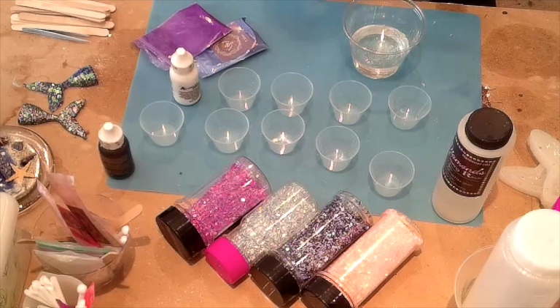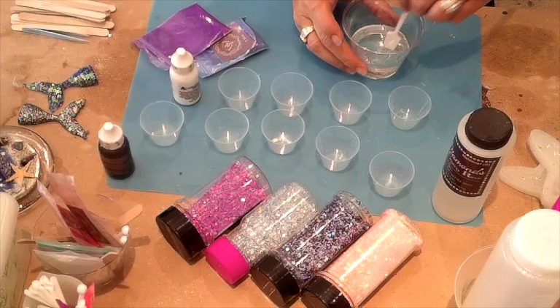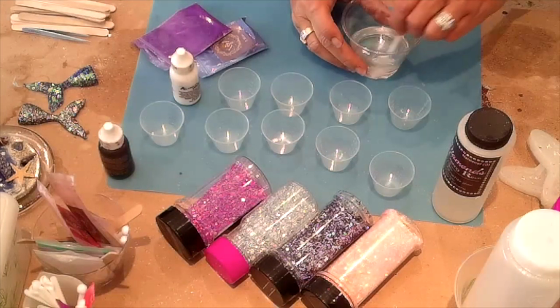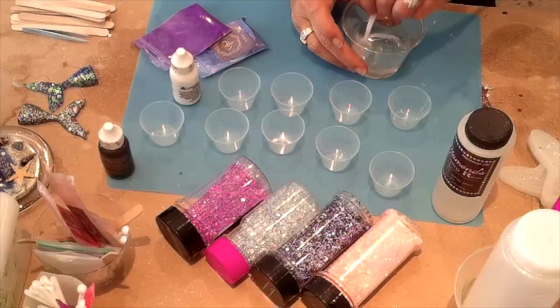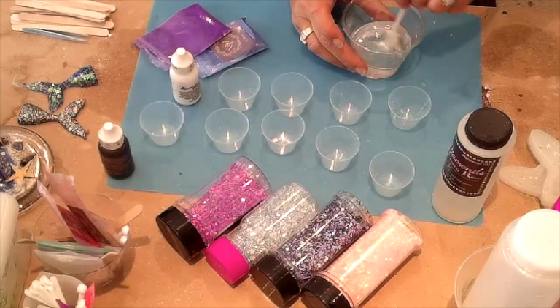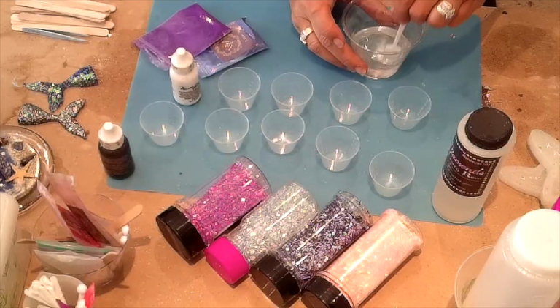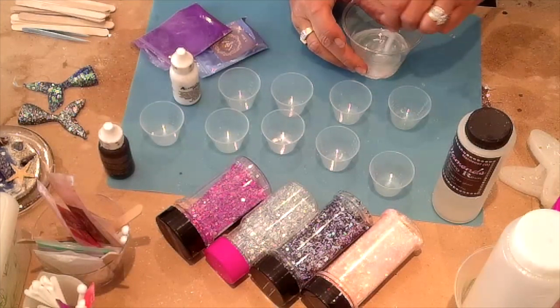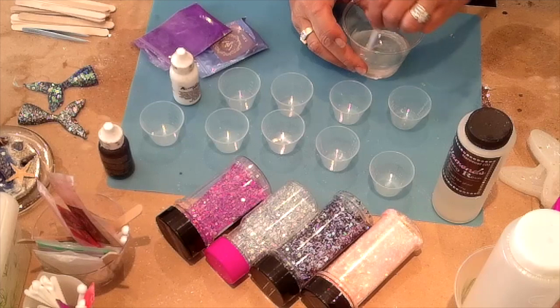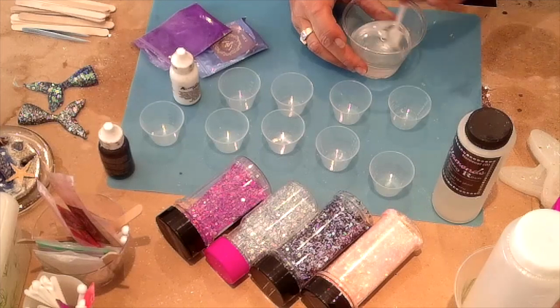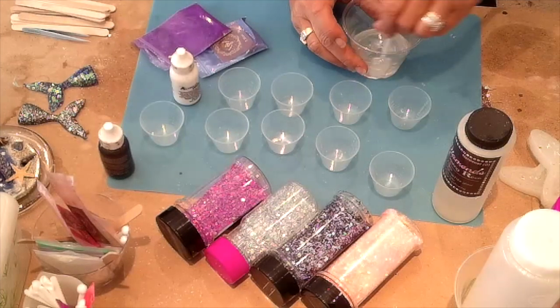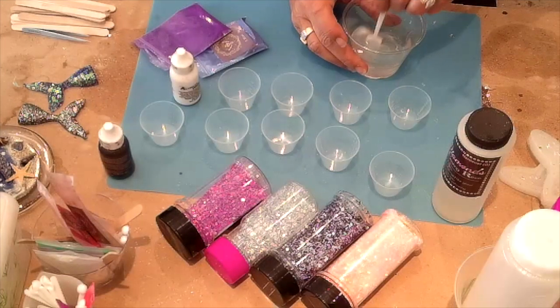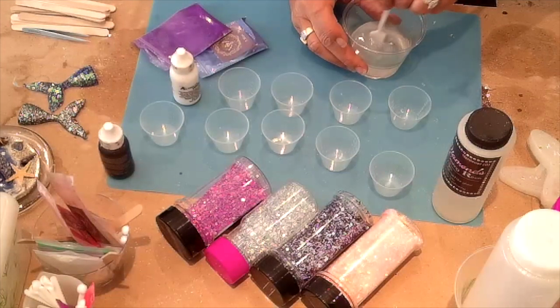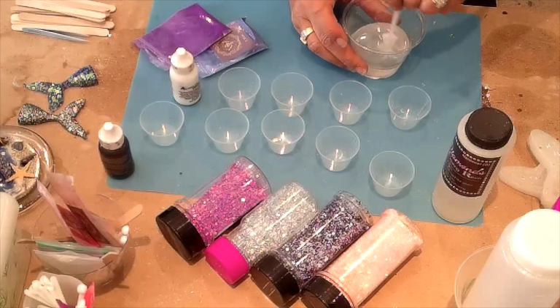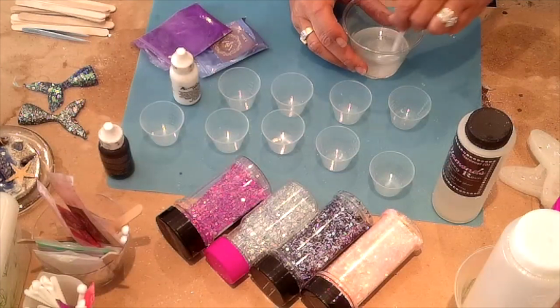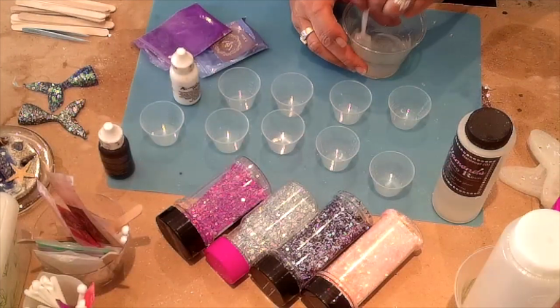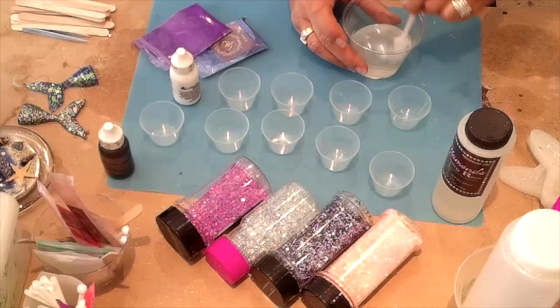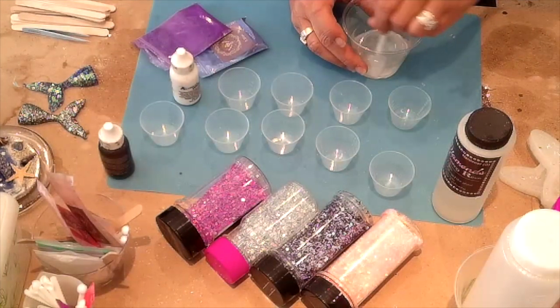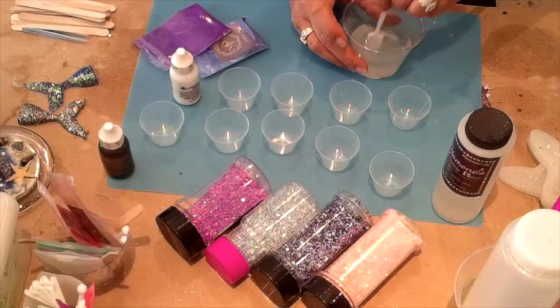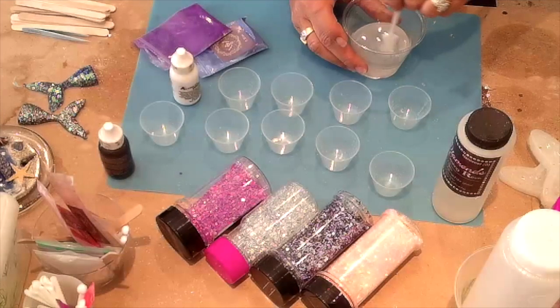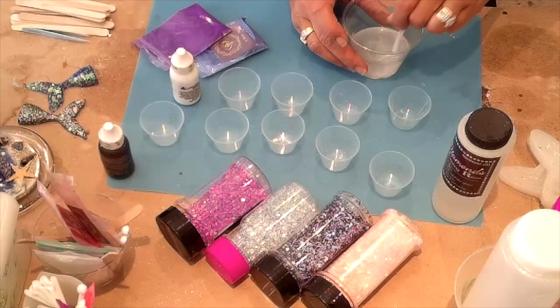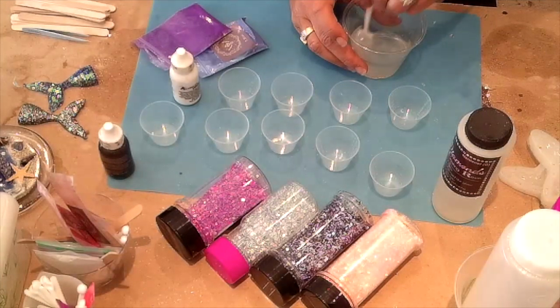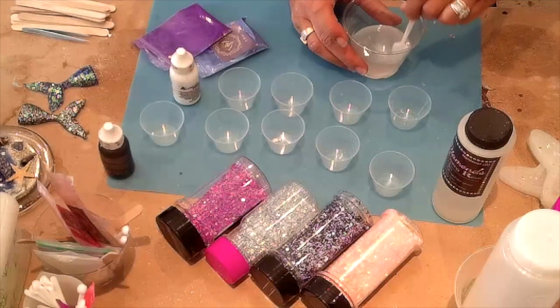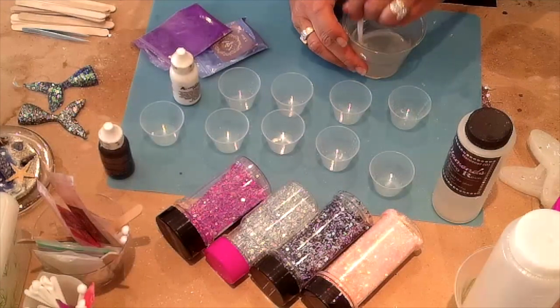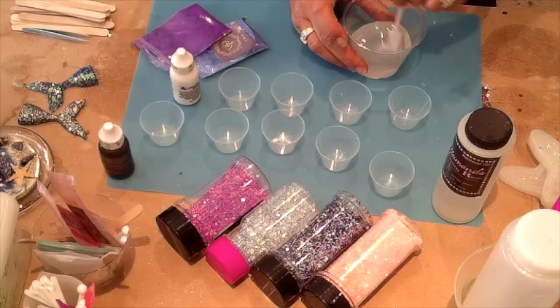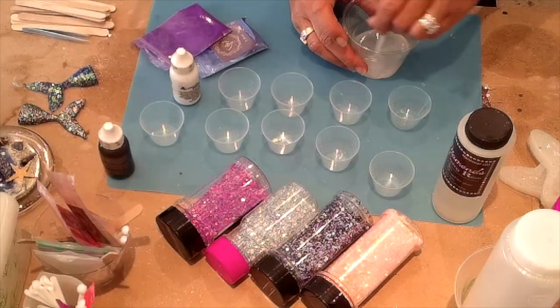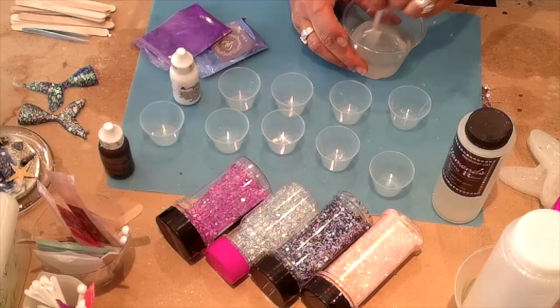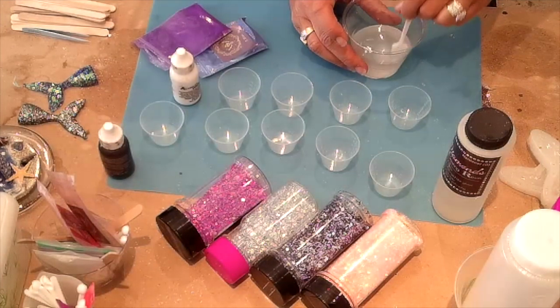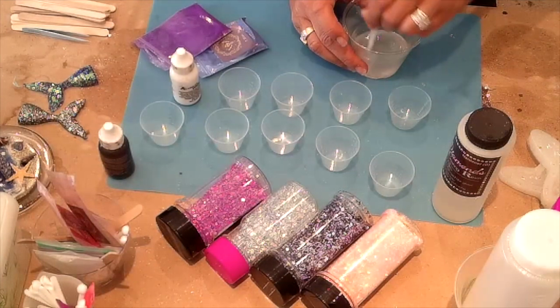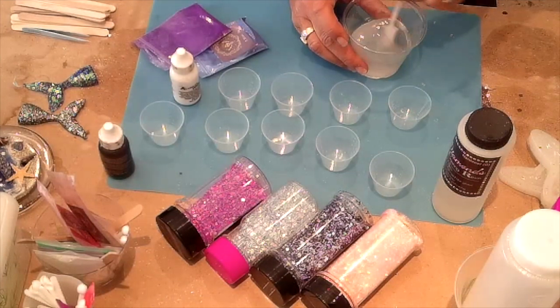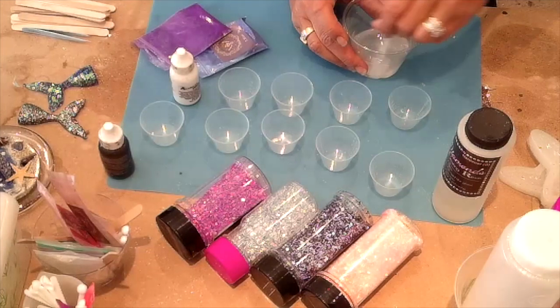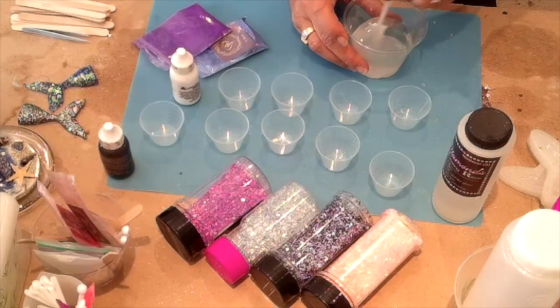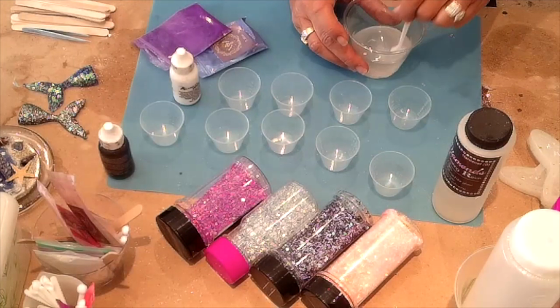I'm just going to mix this really slow. You probably want to mix slower than I do if you don't want a lot of bubbles, but again I'm not really worried about them with this cup. I'll go ahead and mix this and we'll come back and start mixing up our glitters and mica powders.